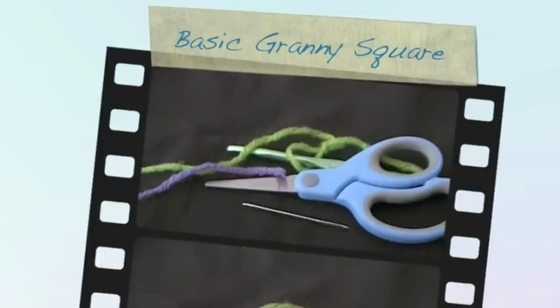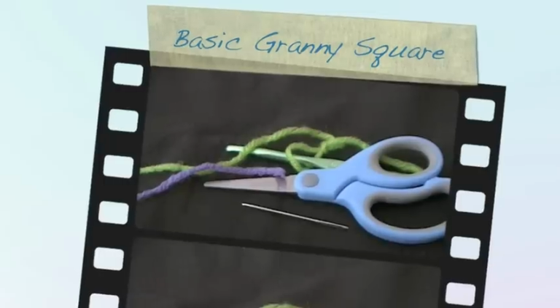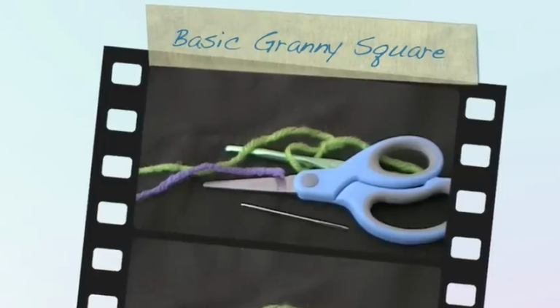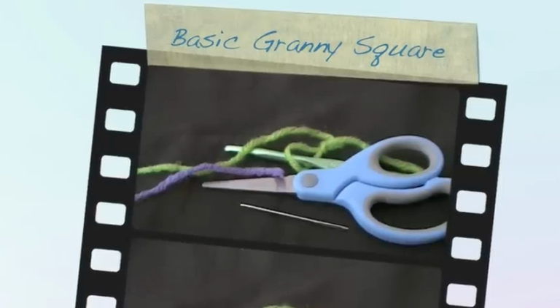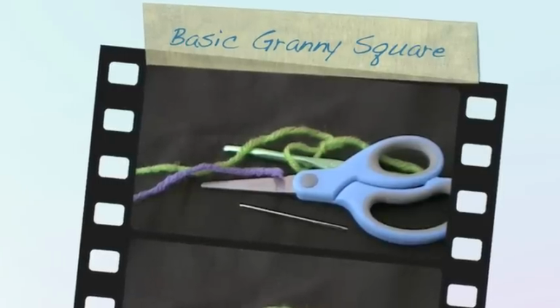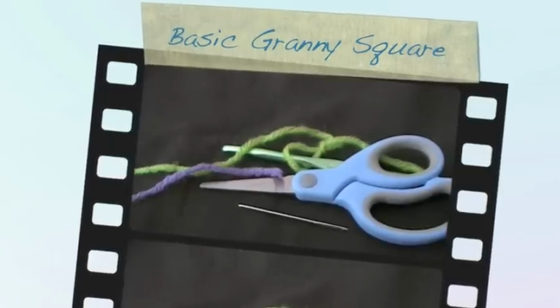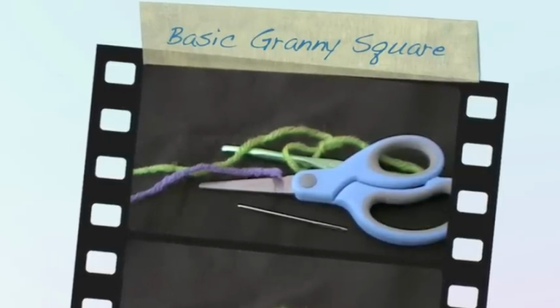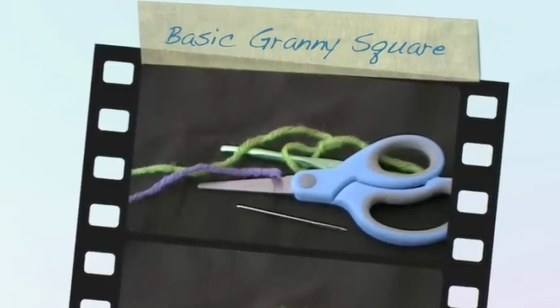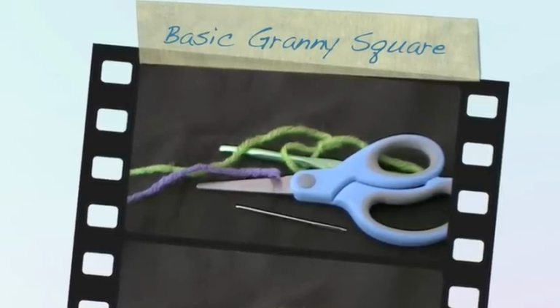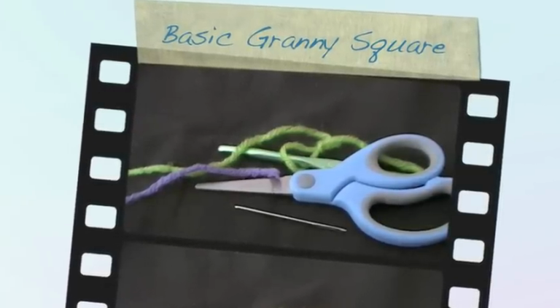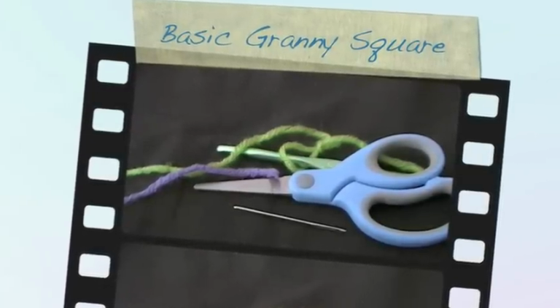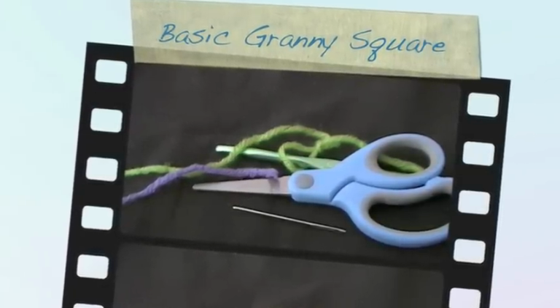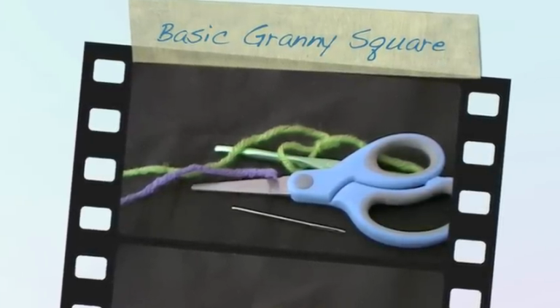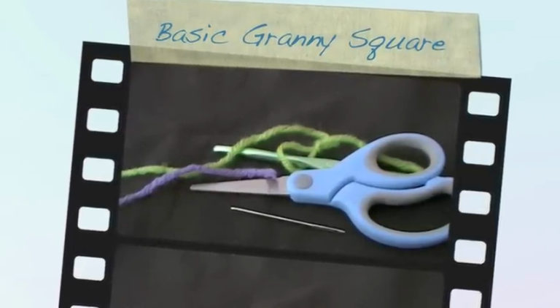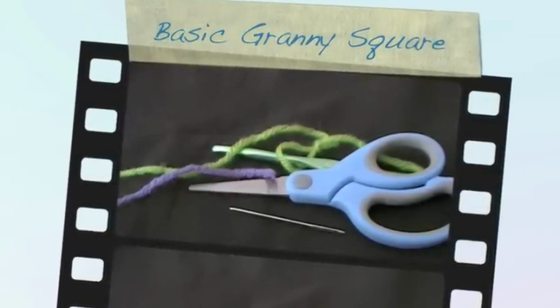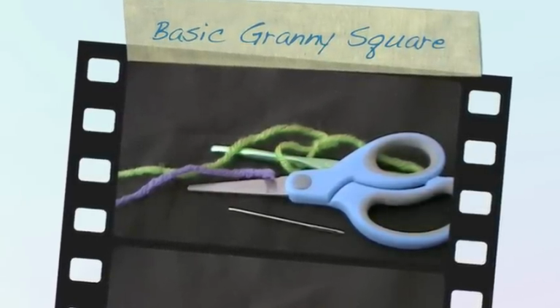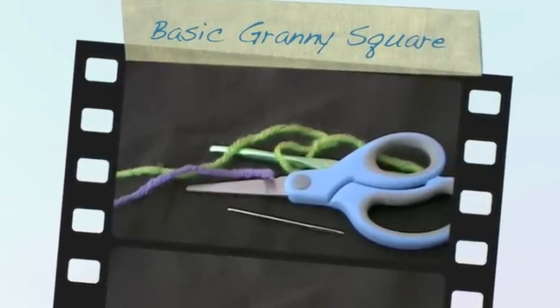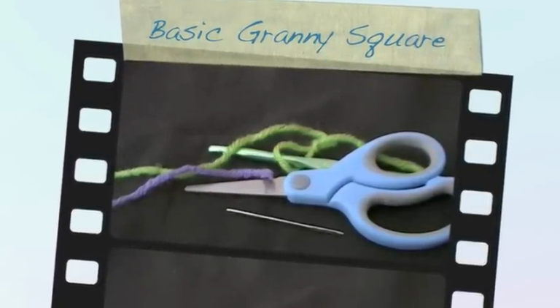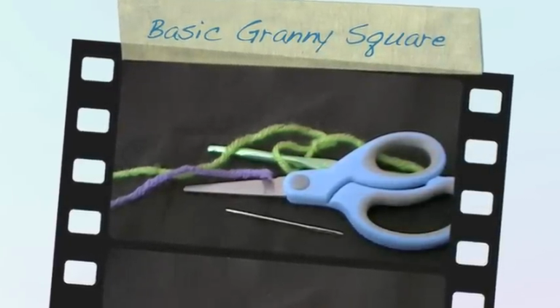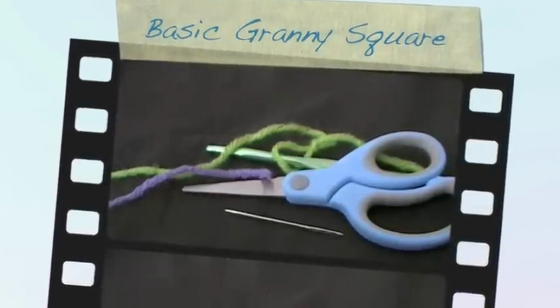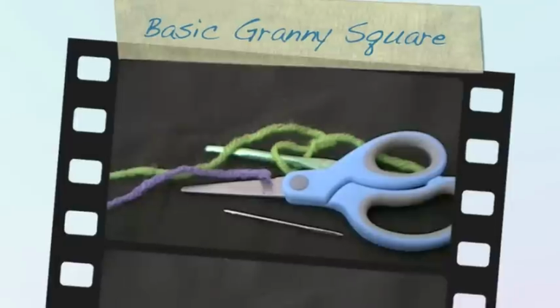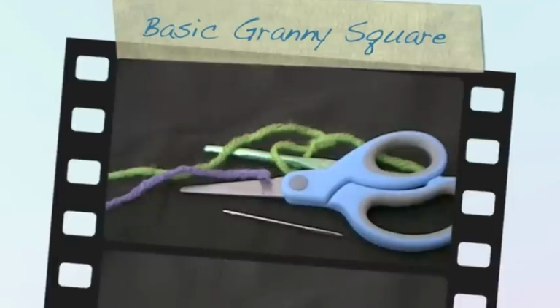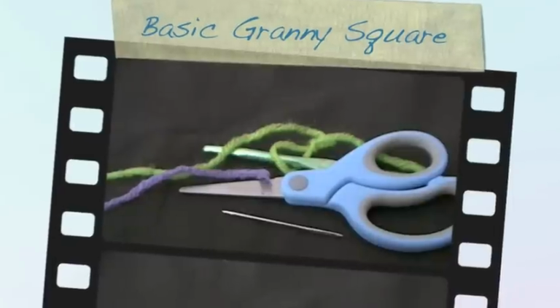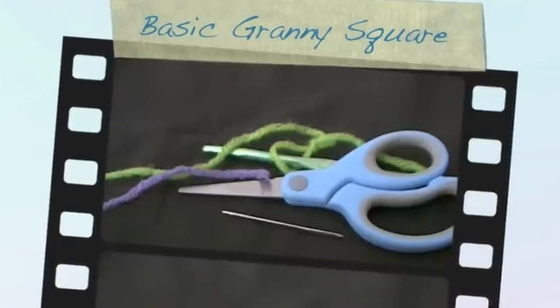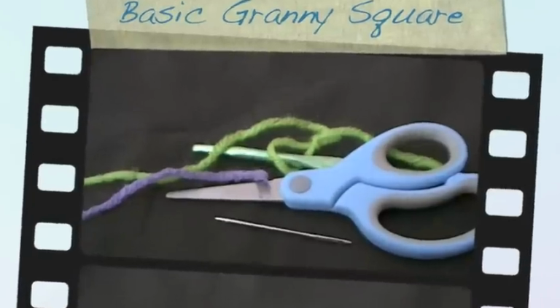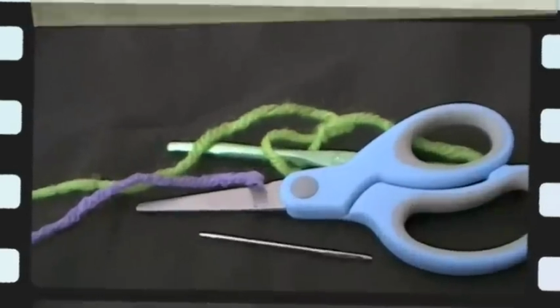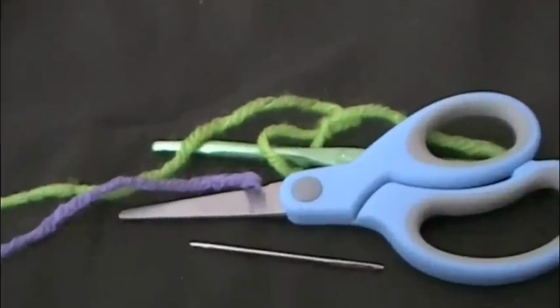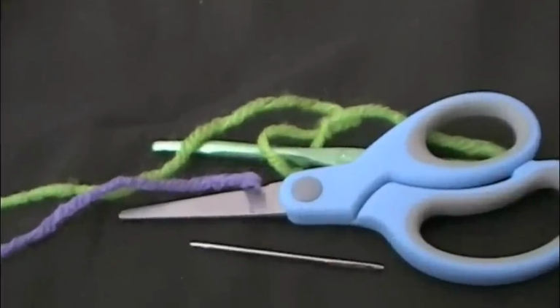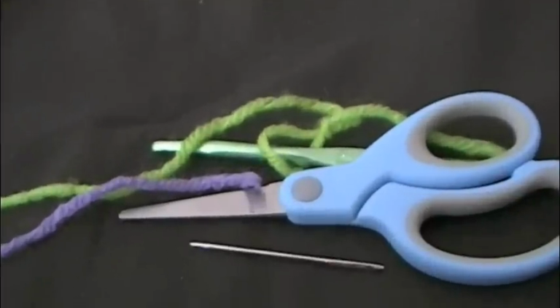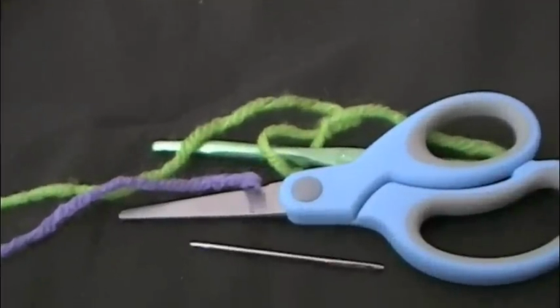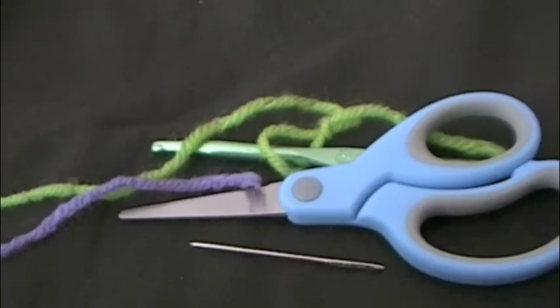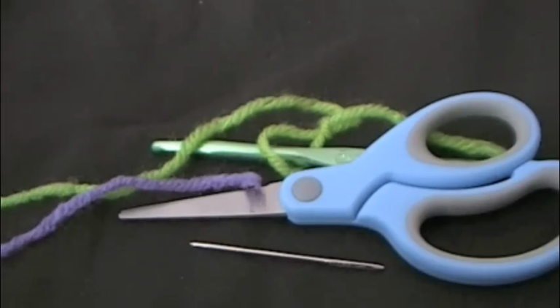Hey everyone, I'm going to be doing a granny square tutorial today. My mom called and asked if I can do a video on a granny square so she can show a friend of hers how to make one.